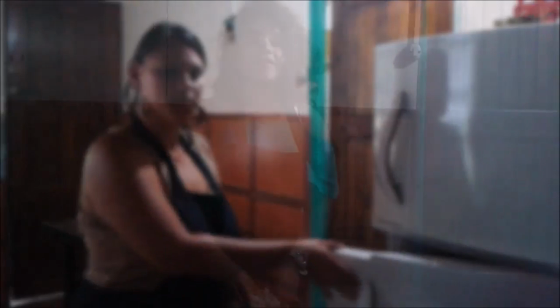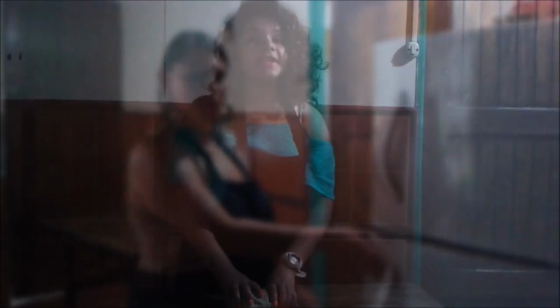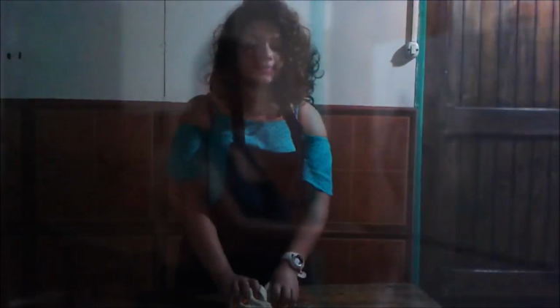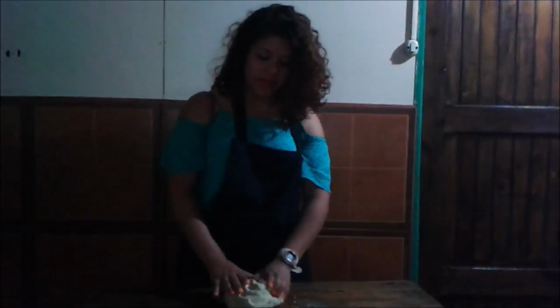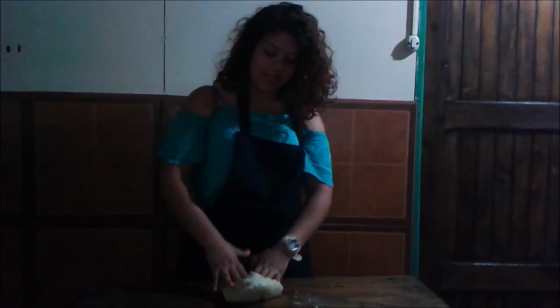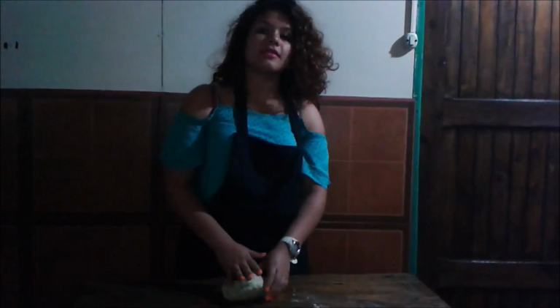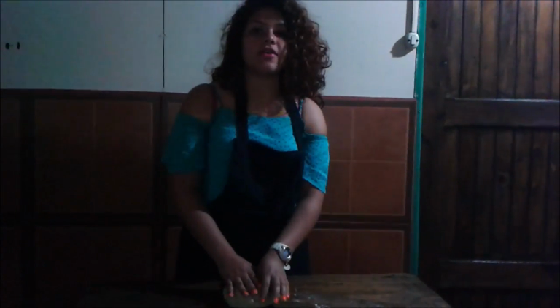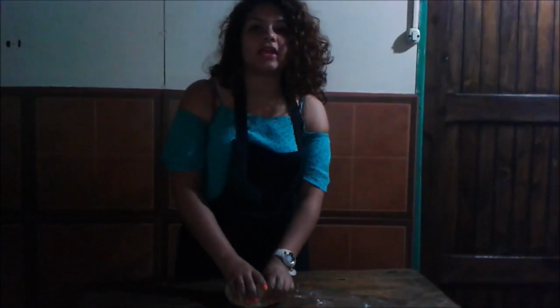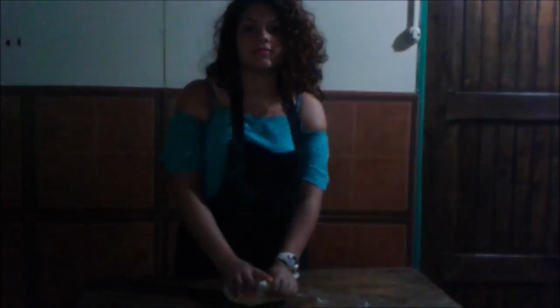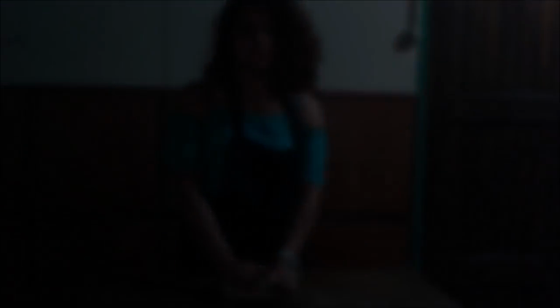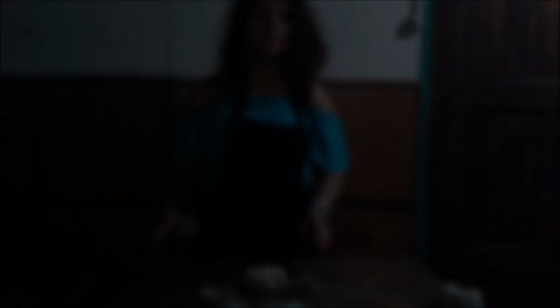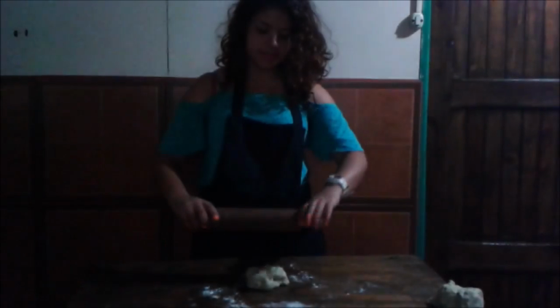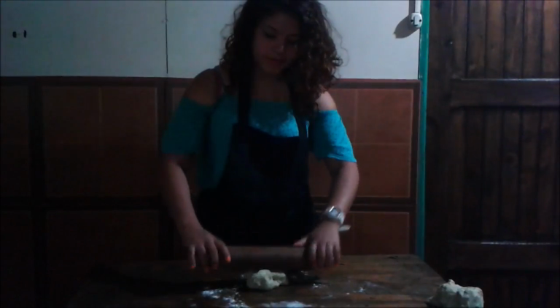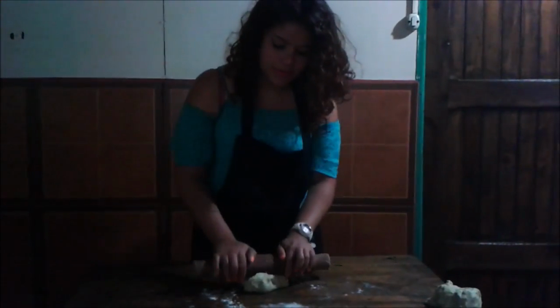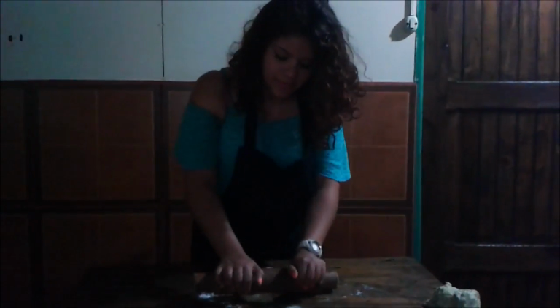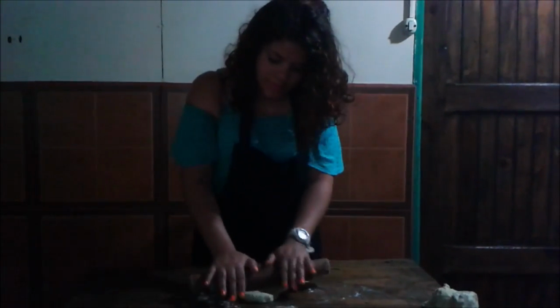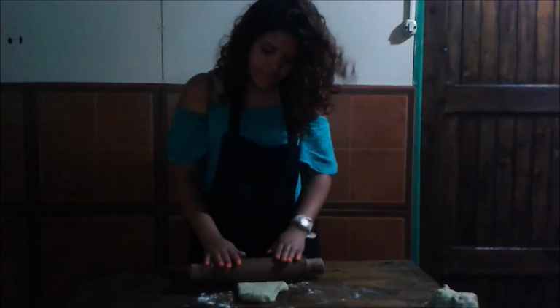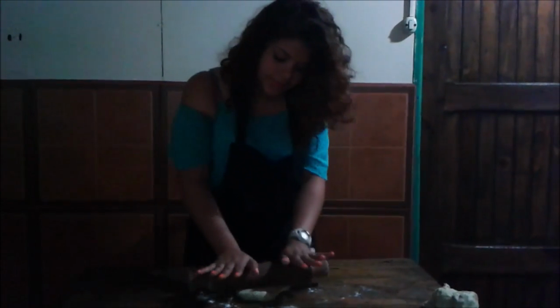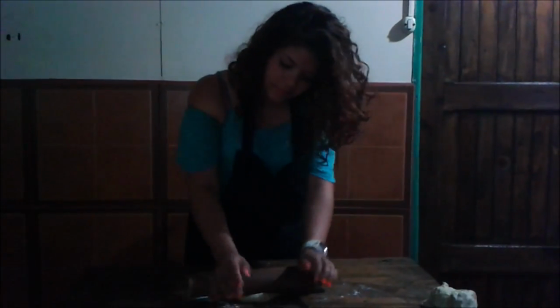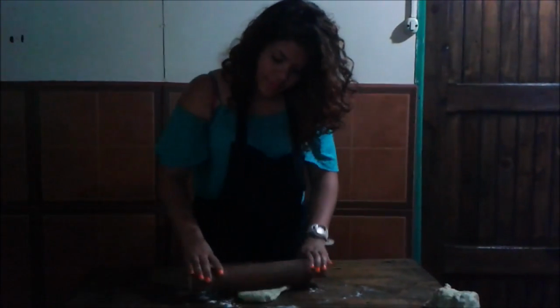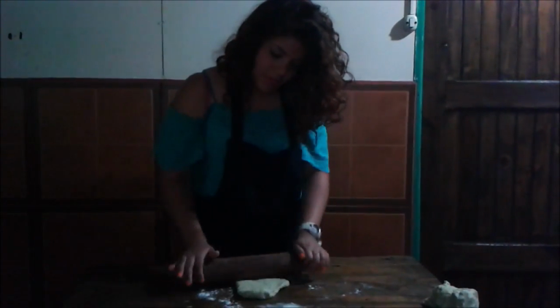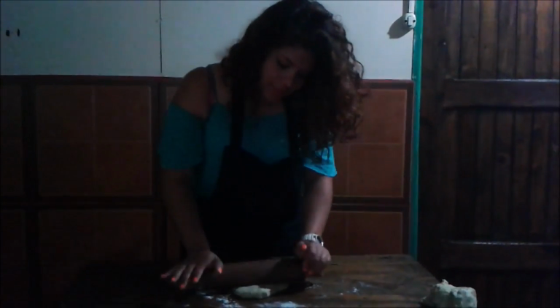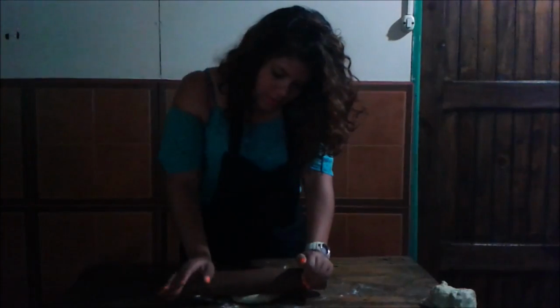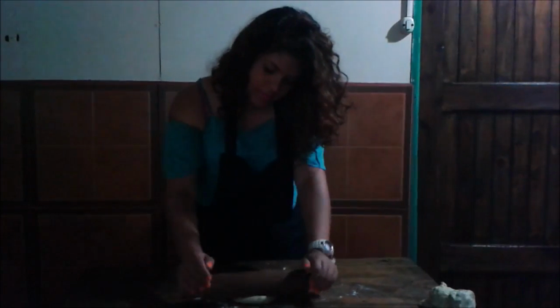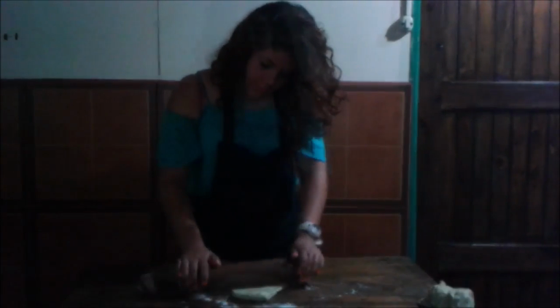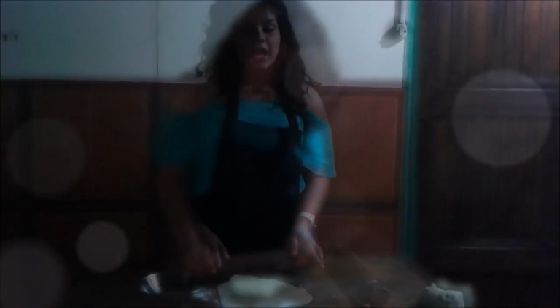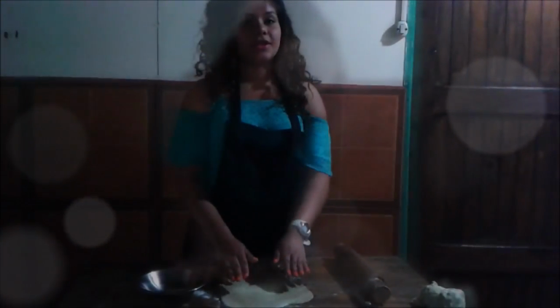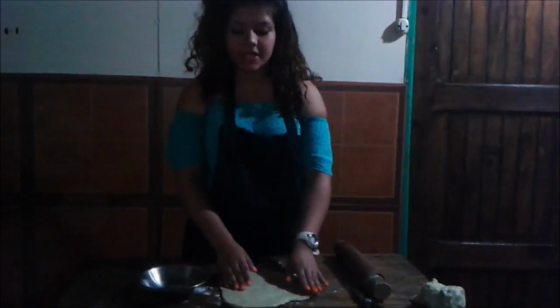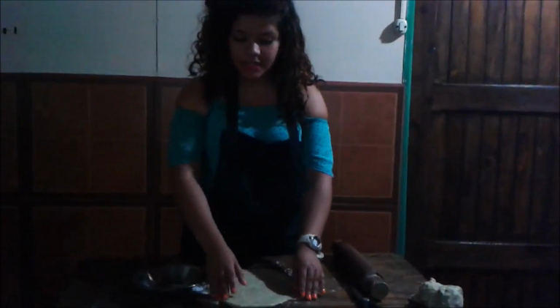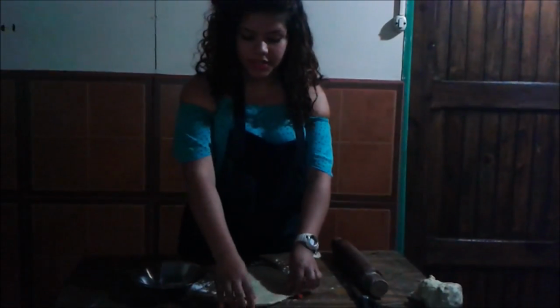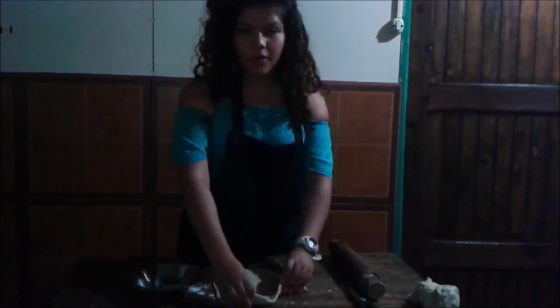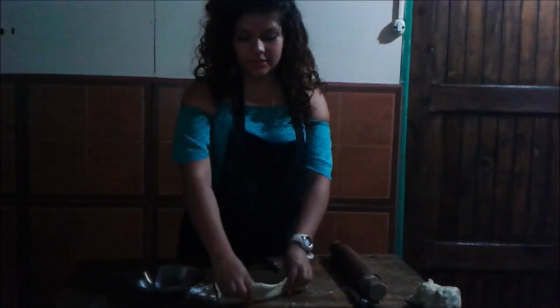Finally, knead the dough again. Stretch it. And when you finish, you move it.